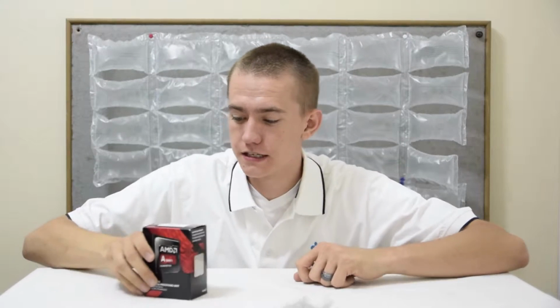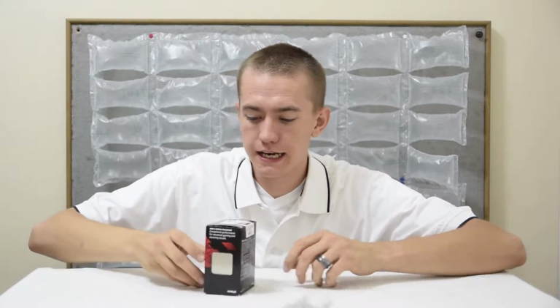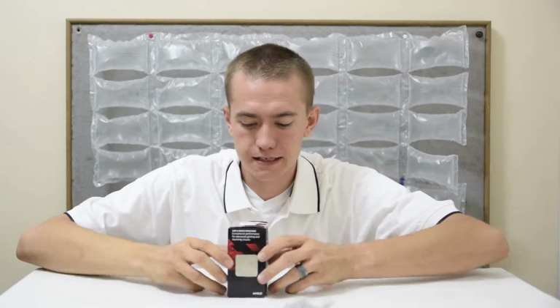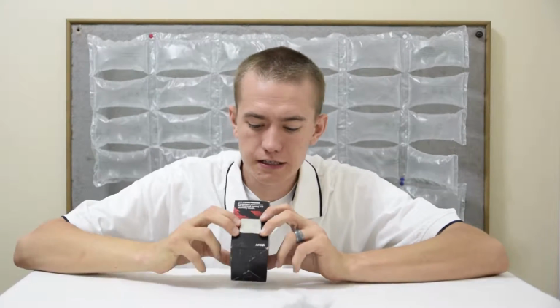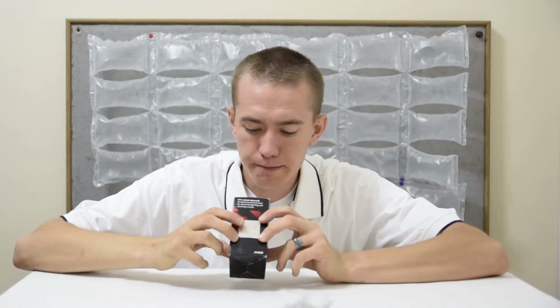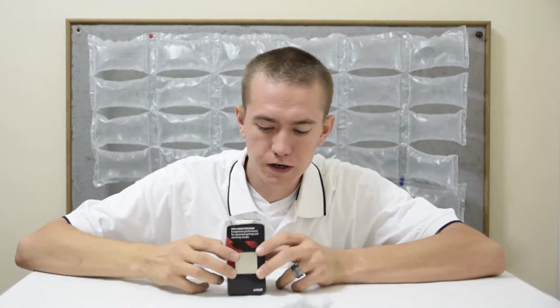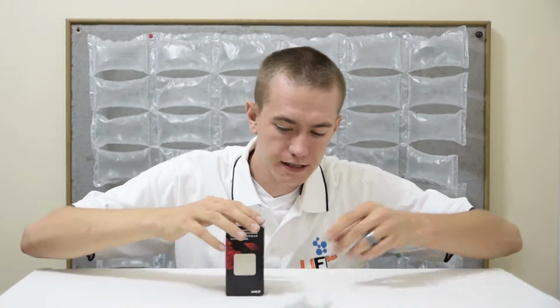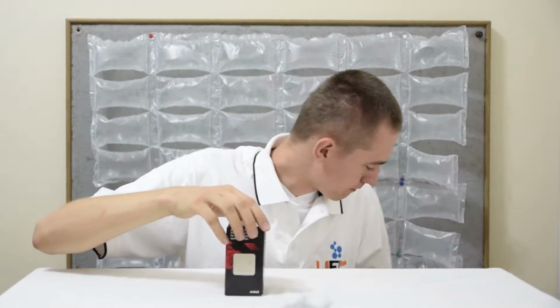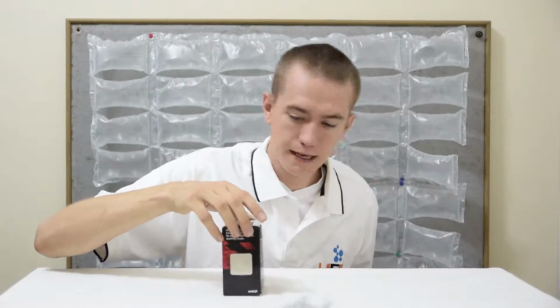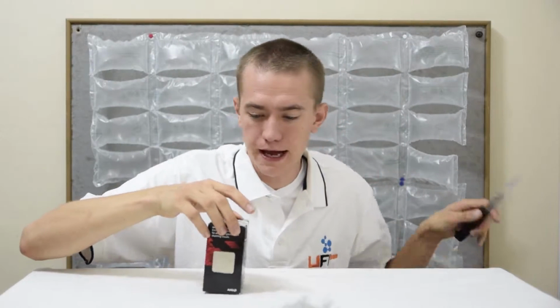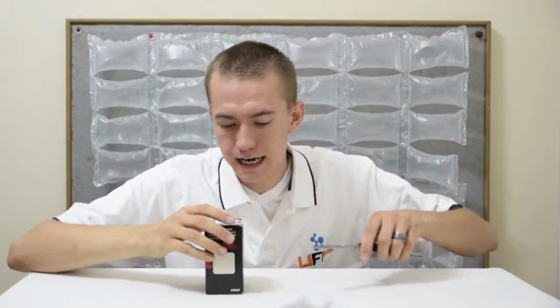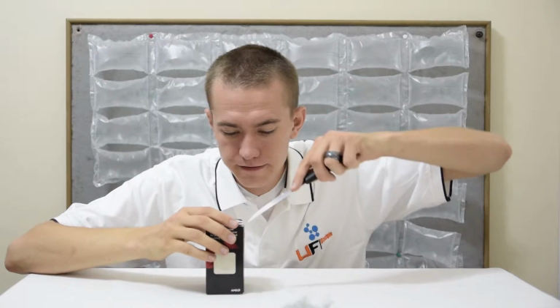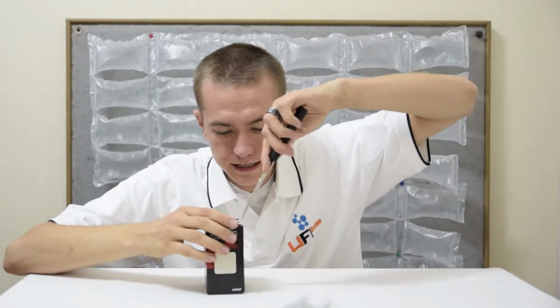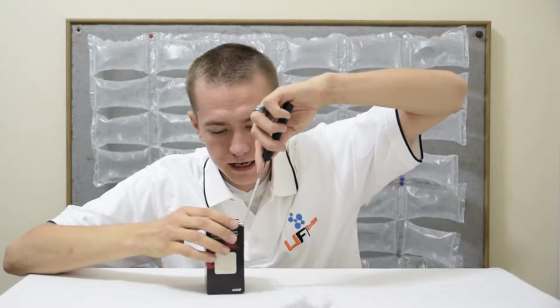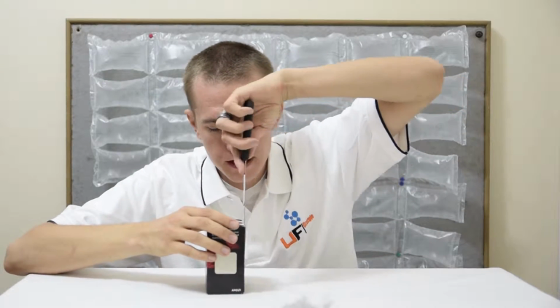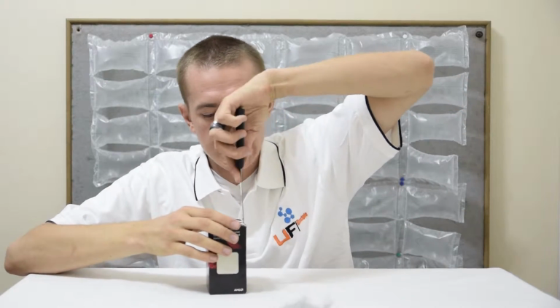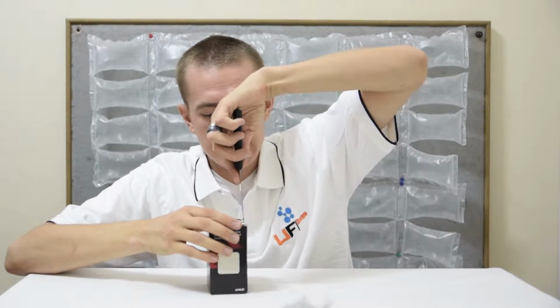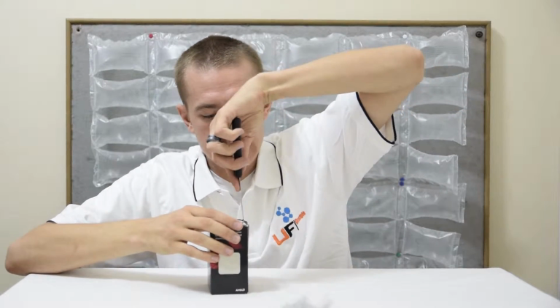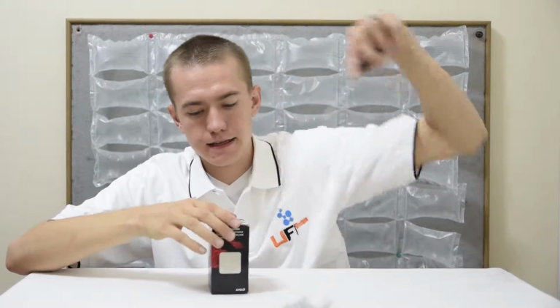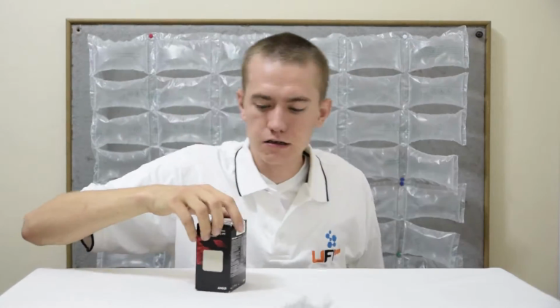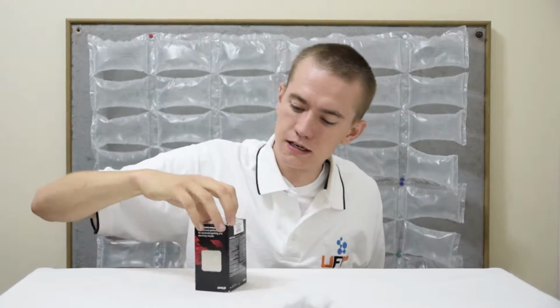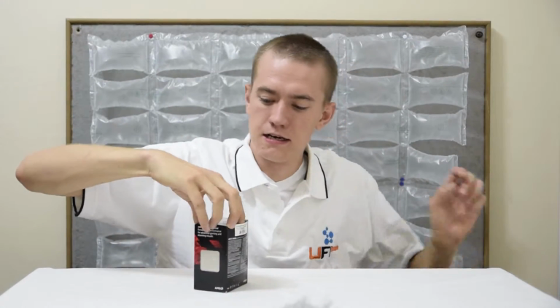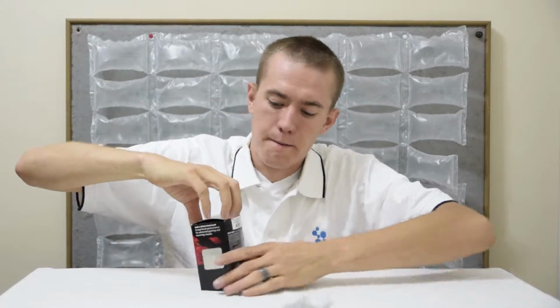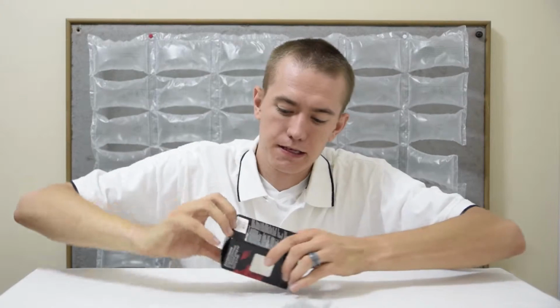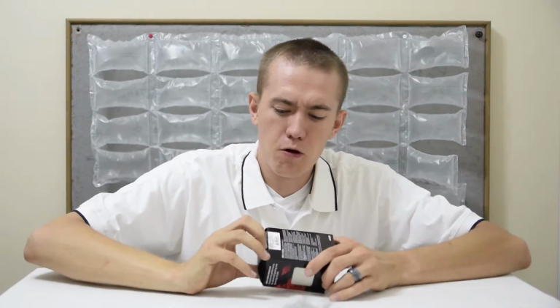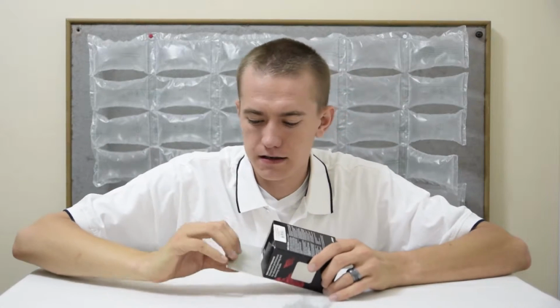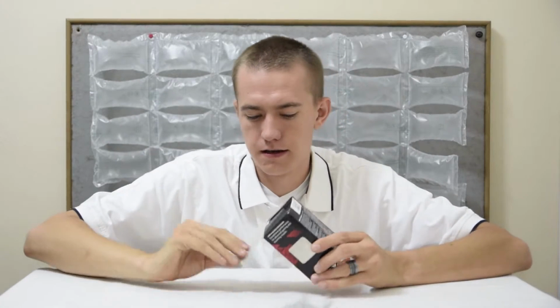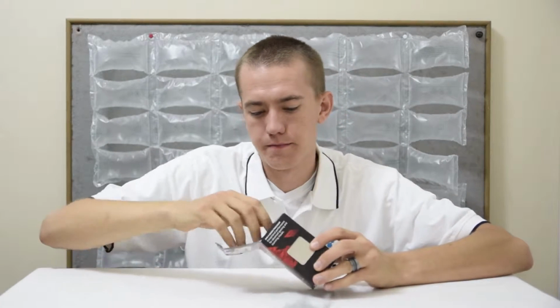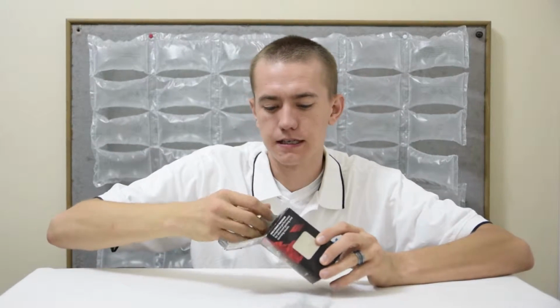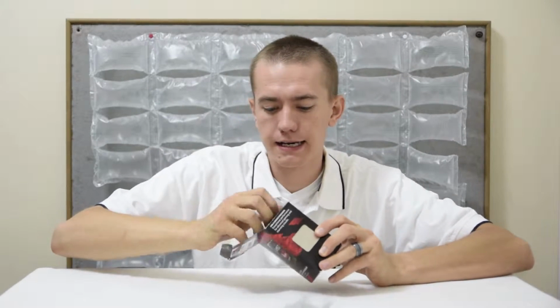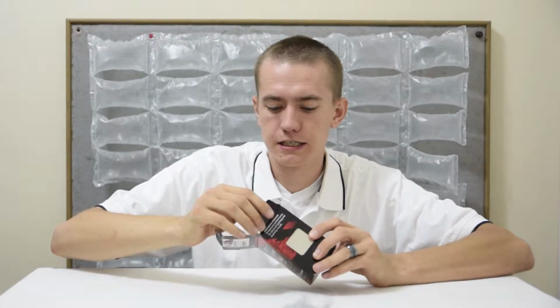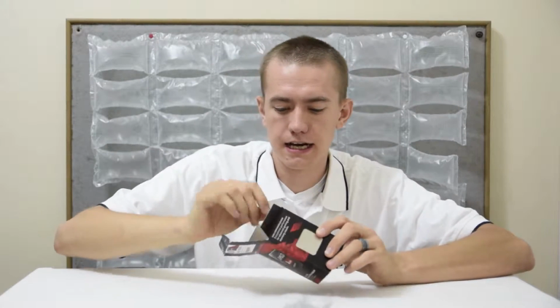You can see the APU is right there on the side of the box. Let me get my handy dandy knife to cut this little thing open. There it goes. Pop this baby open — nice little box.